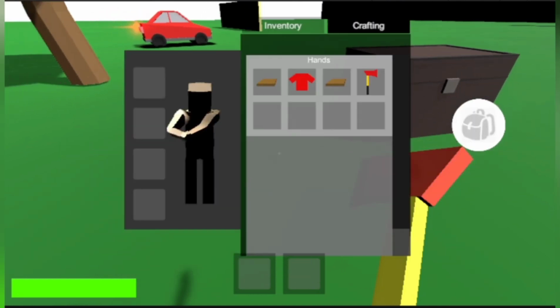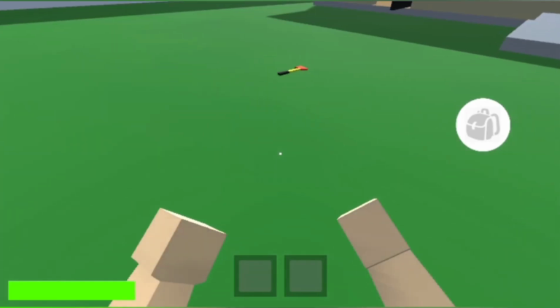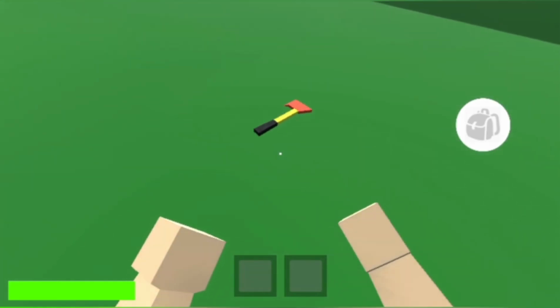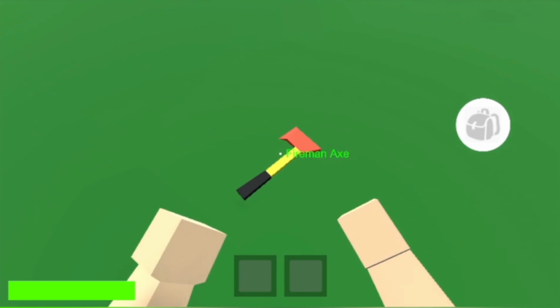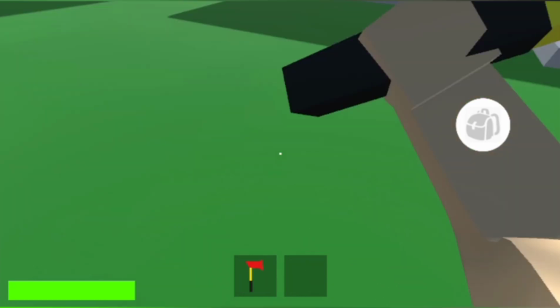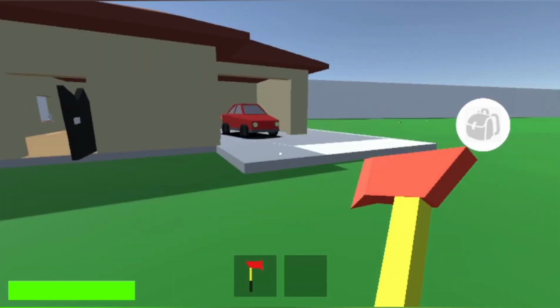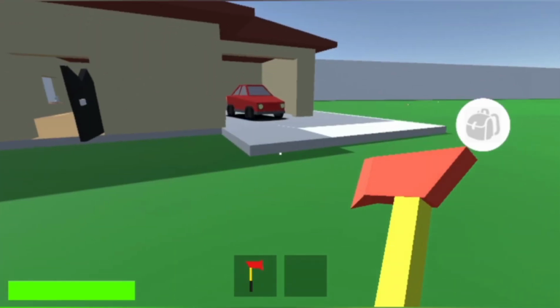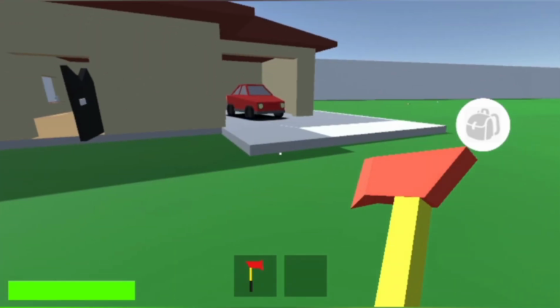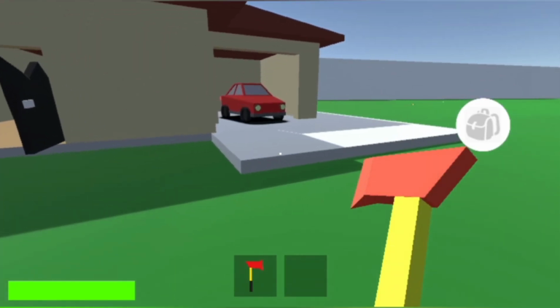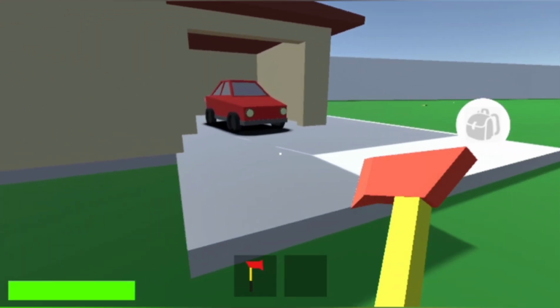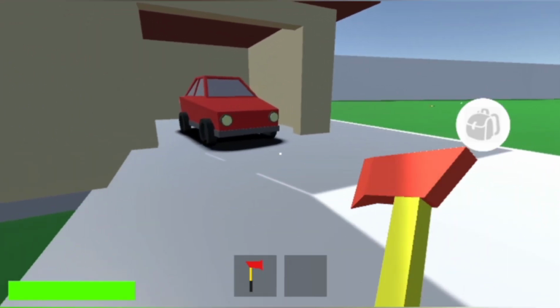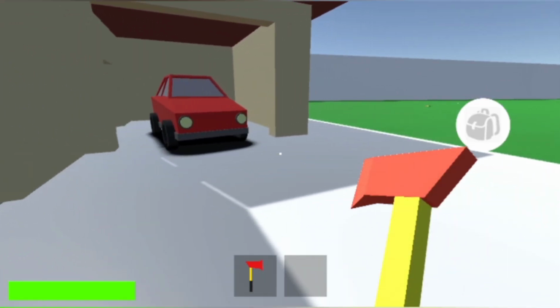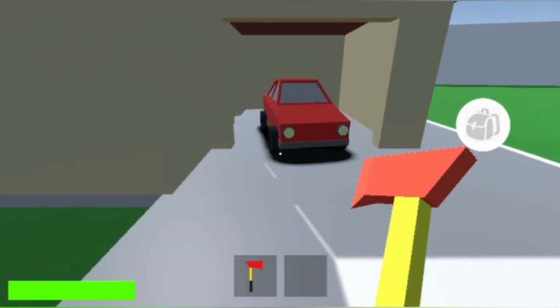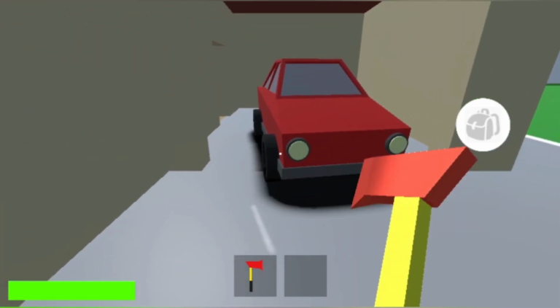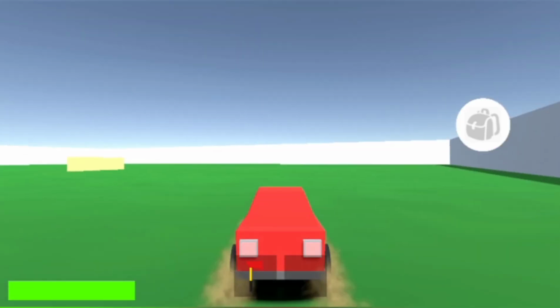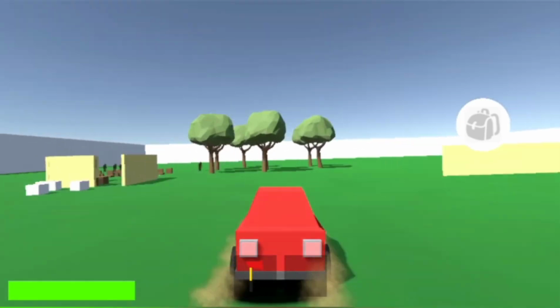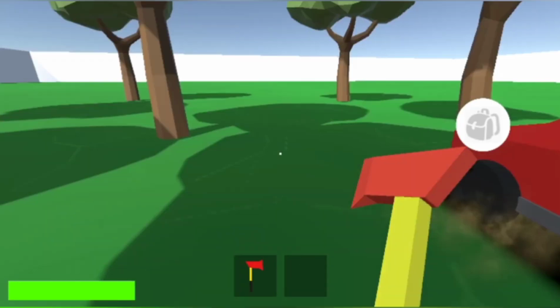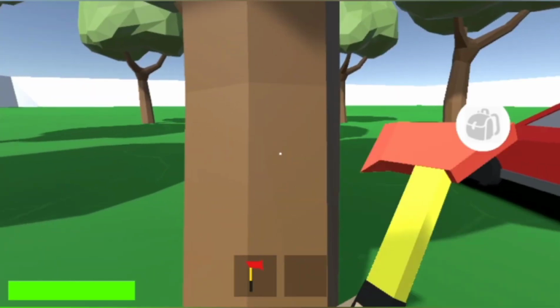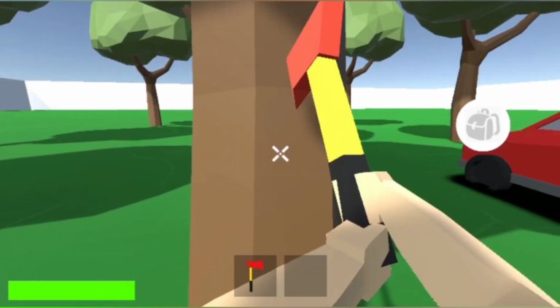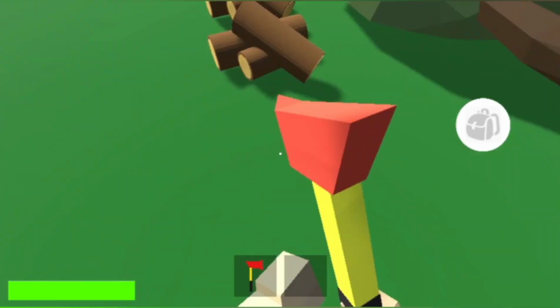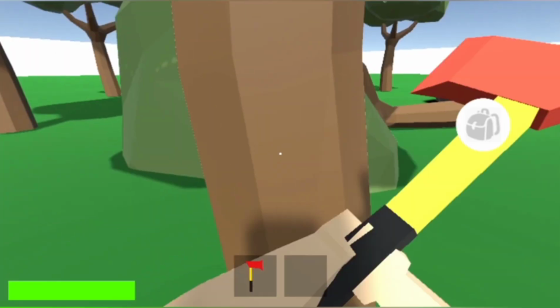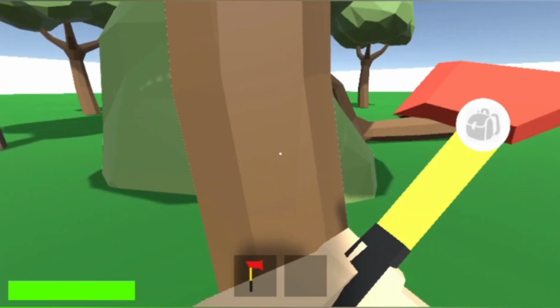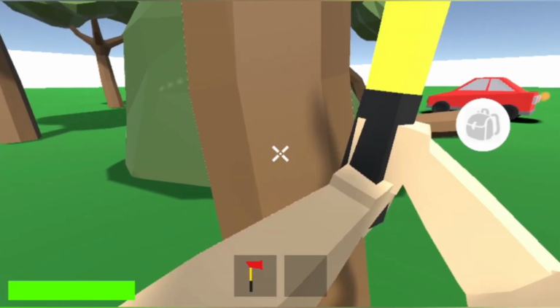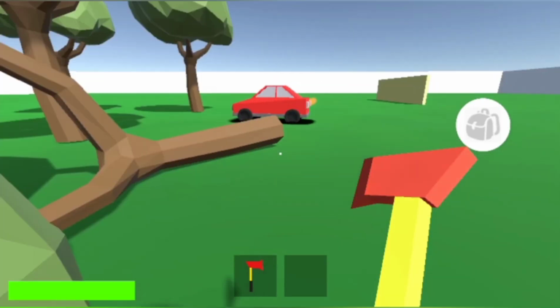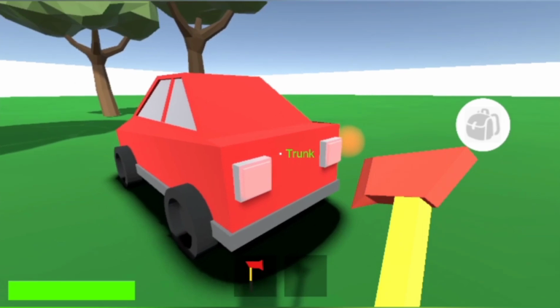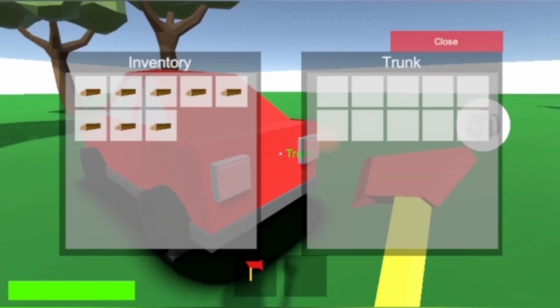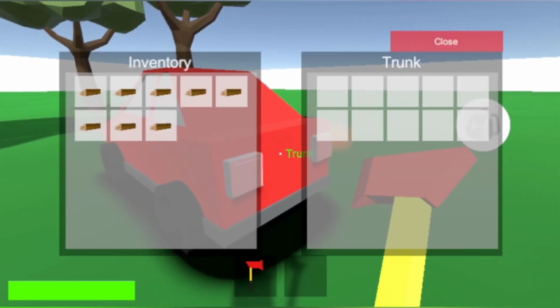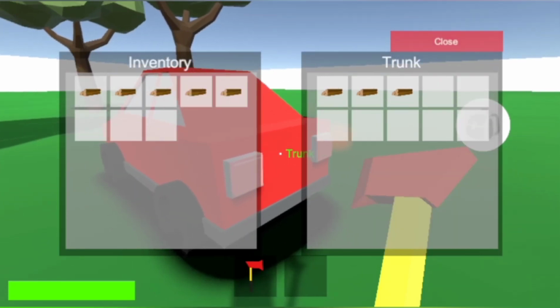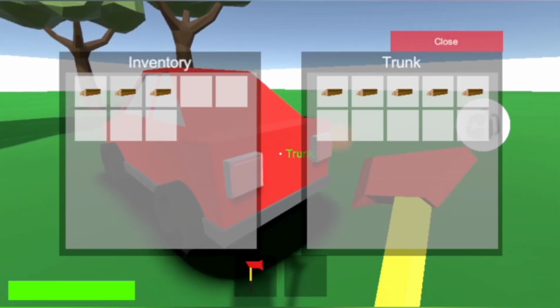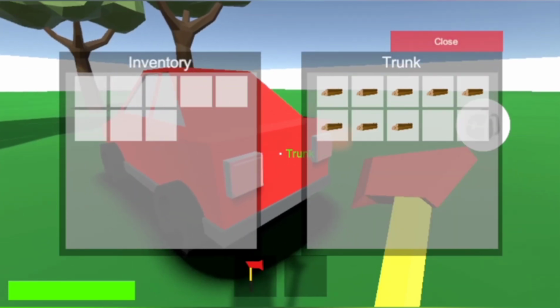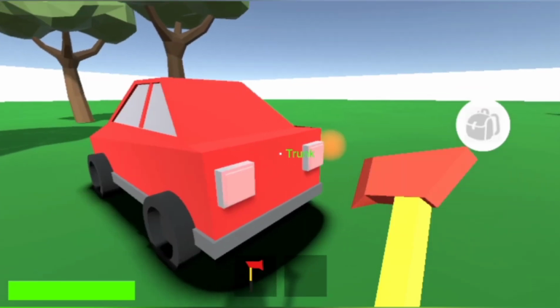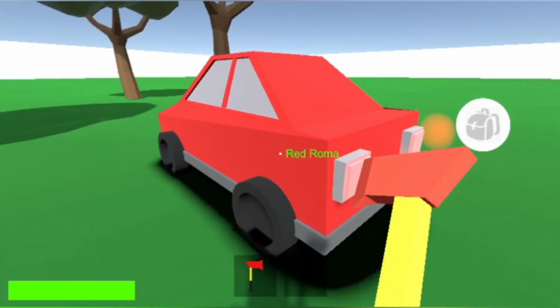A feature that Unturned doesn't have yet, but we thought would be a good addition, is car trunks. Now you can hop in a car, go tree chopping, gather some wood, stack it all in your trunk, and bring it home to your base.